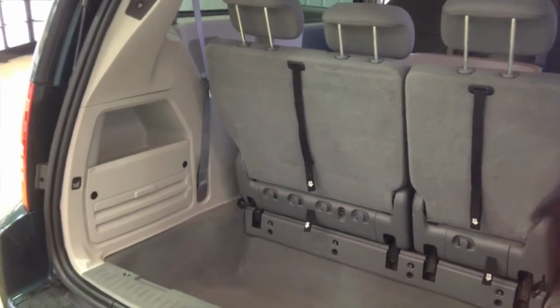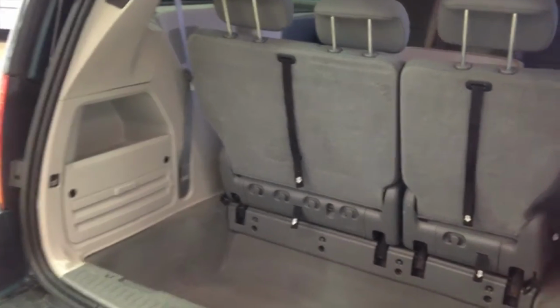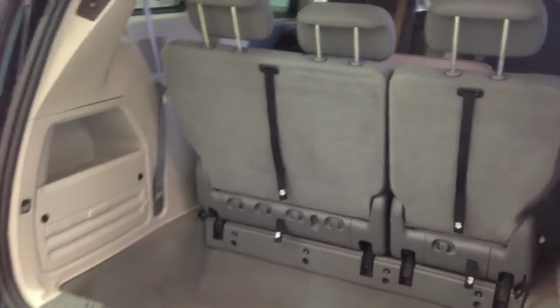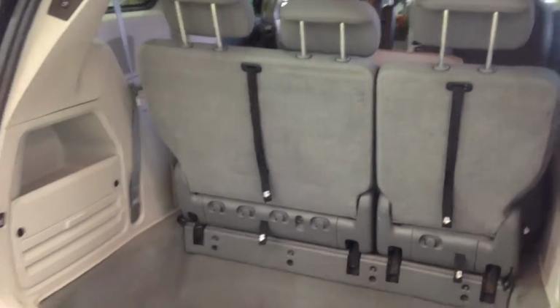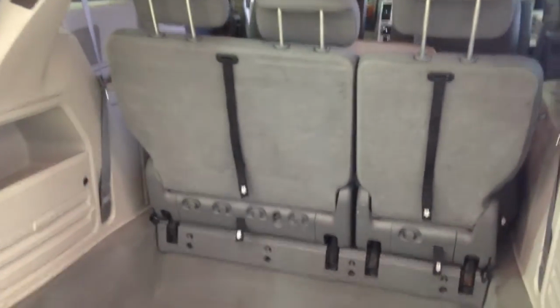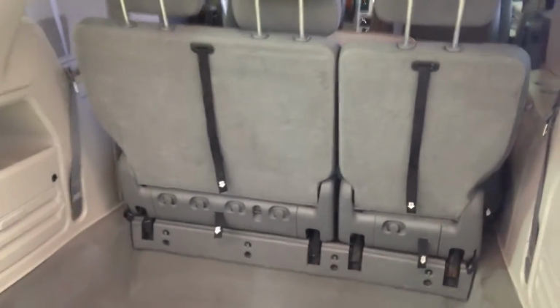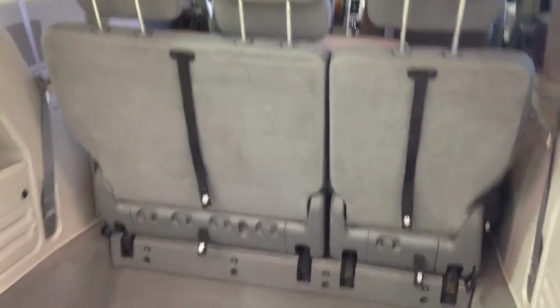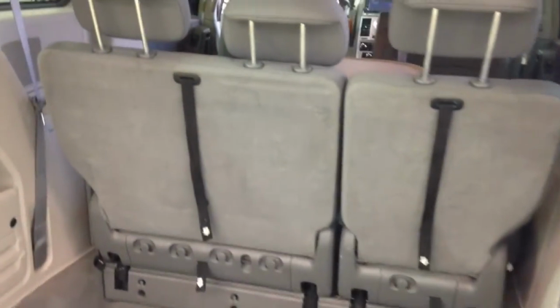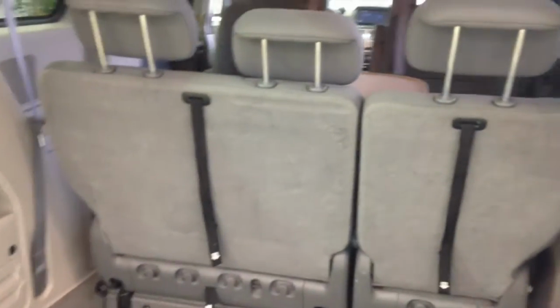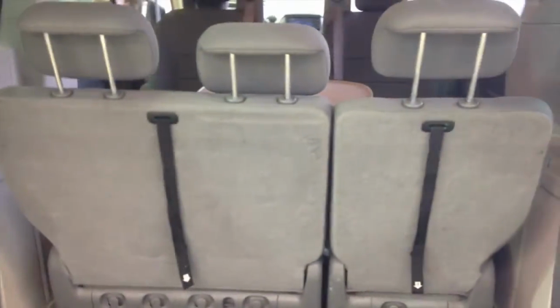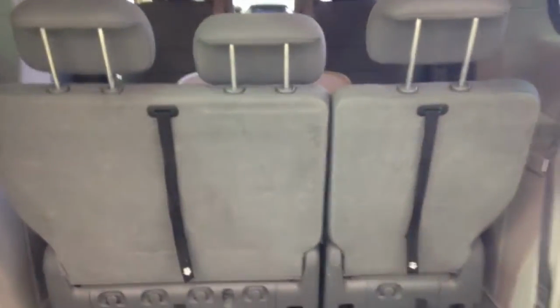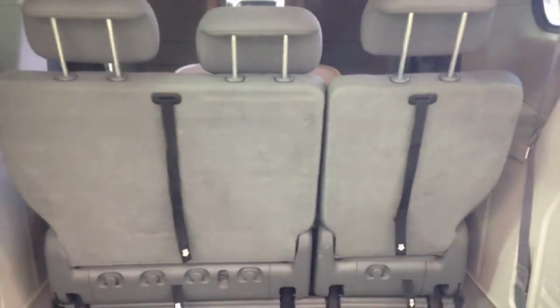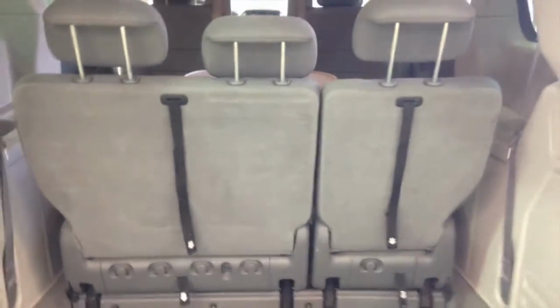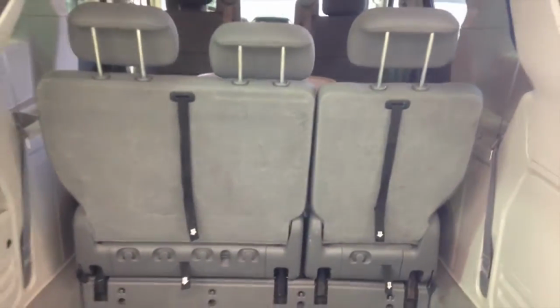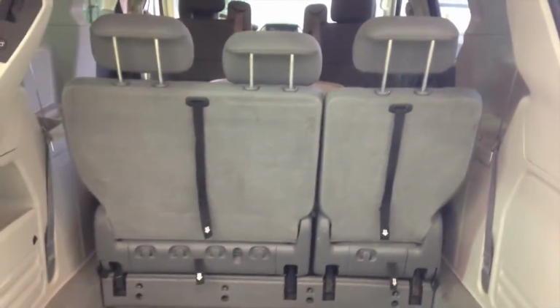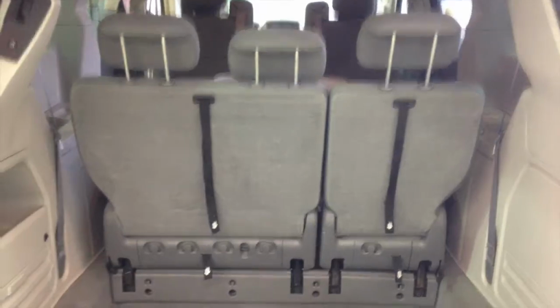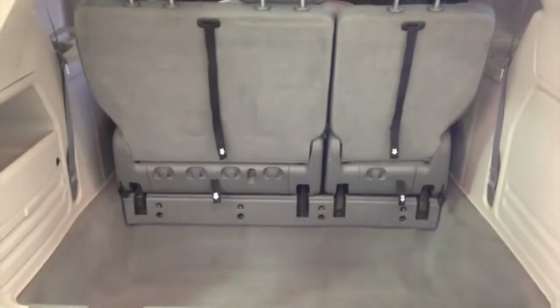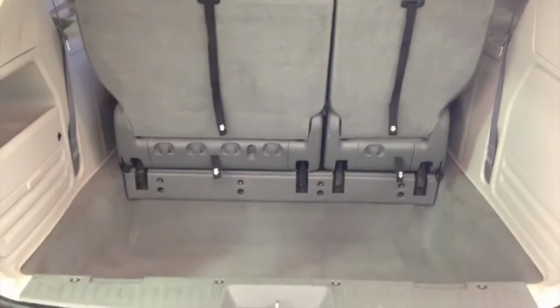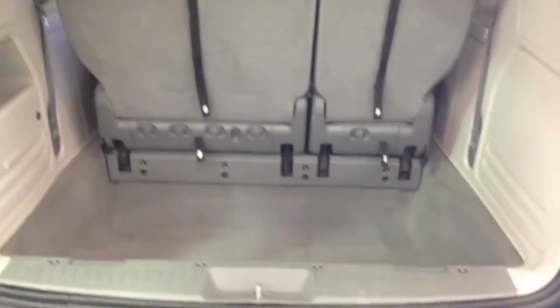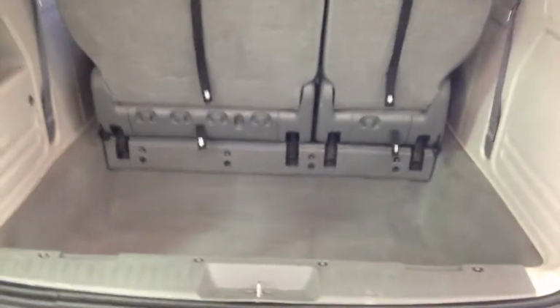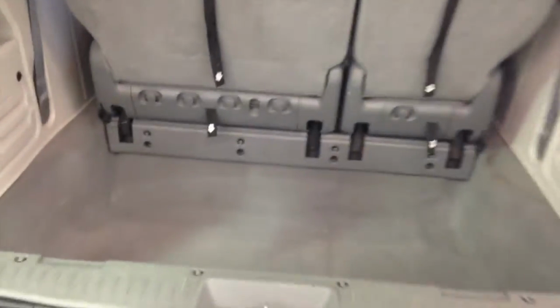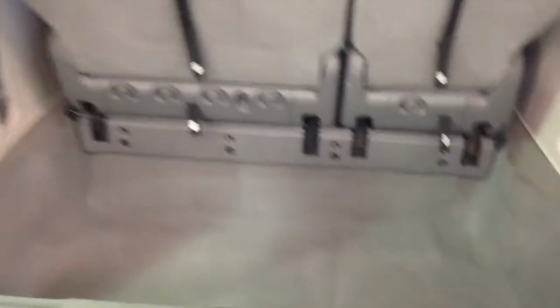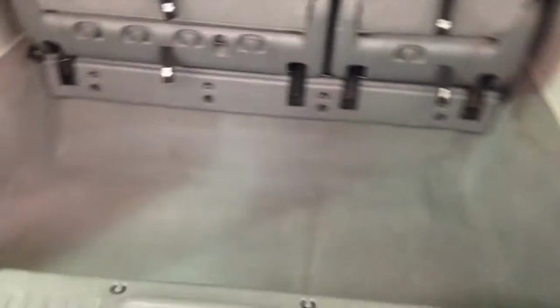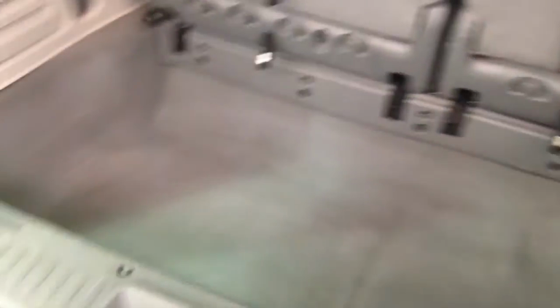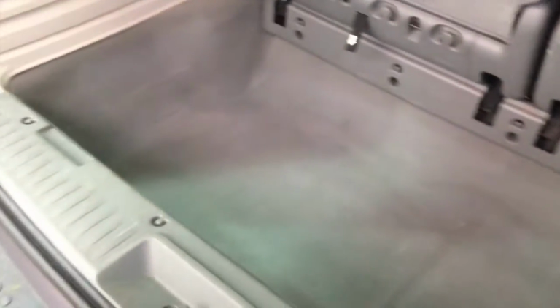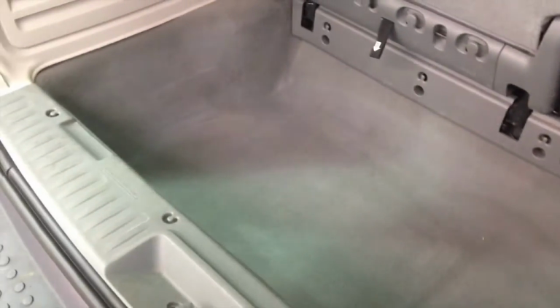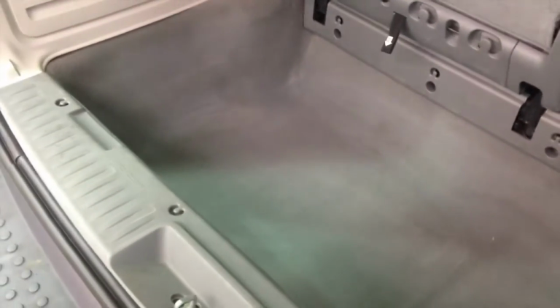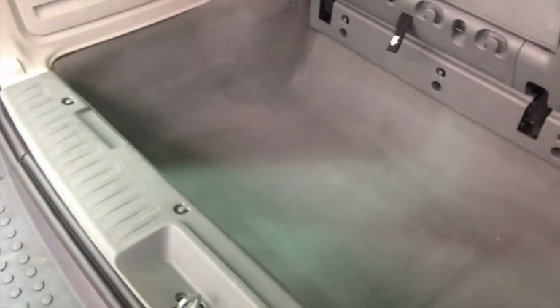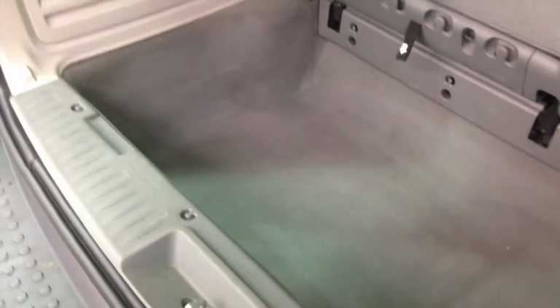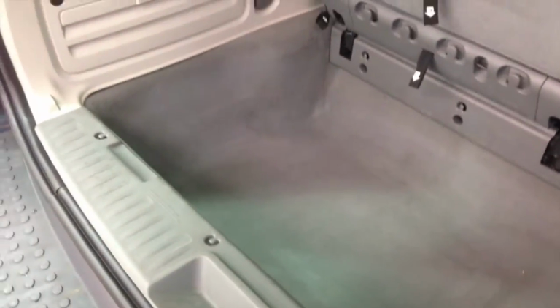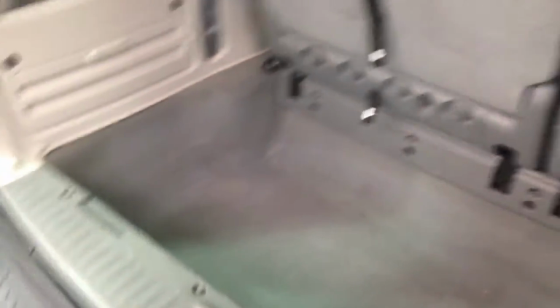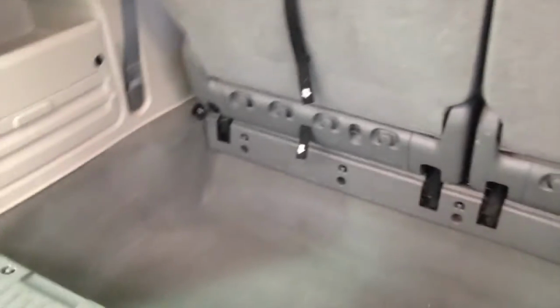This van does not have the stow and go third row seating, but it does have the swivel and go rear seating. Nice deep storage well. It is a power lift gate as well.